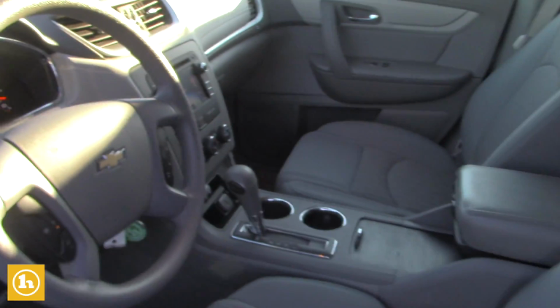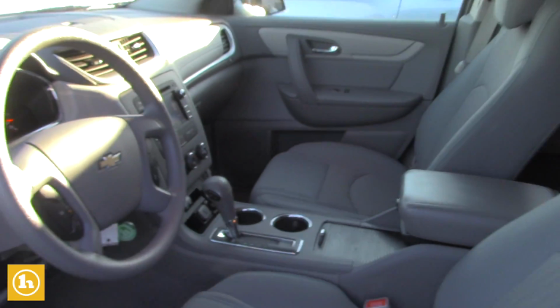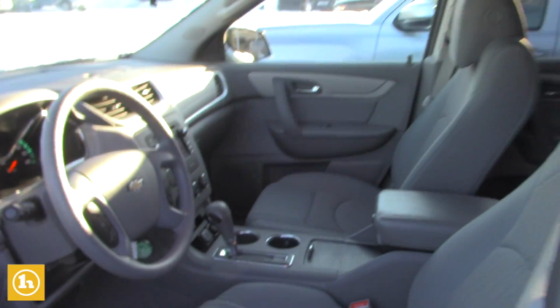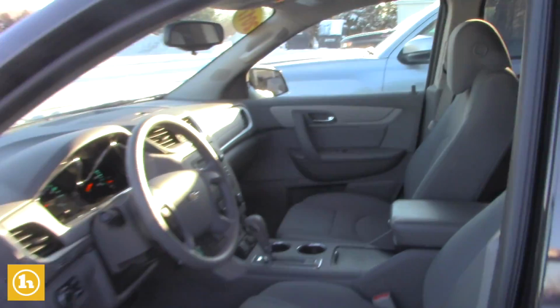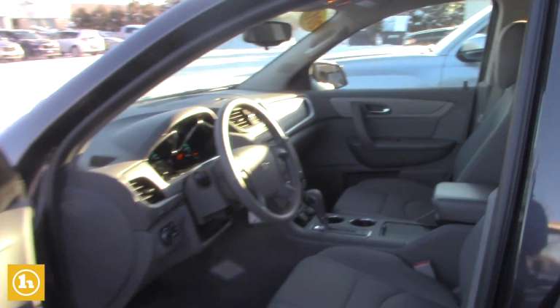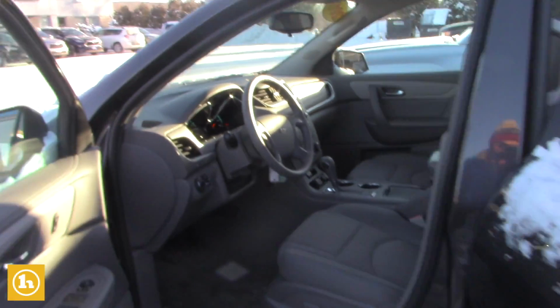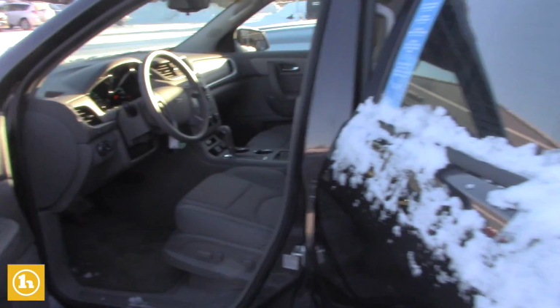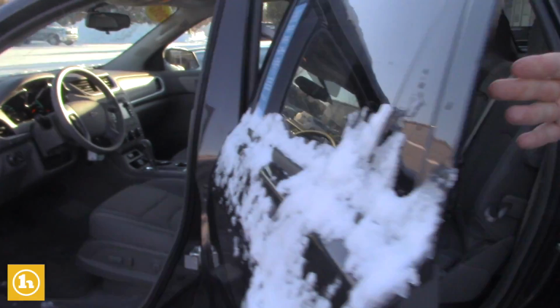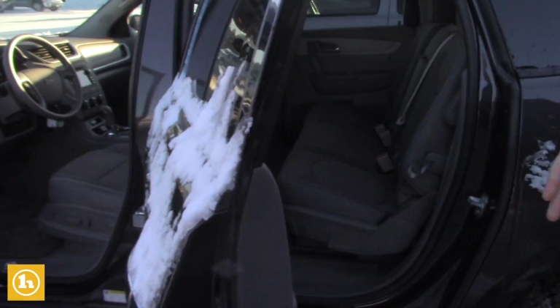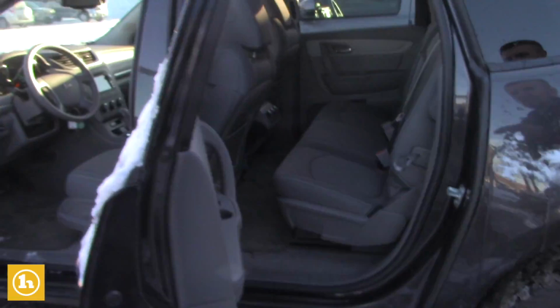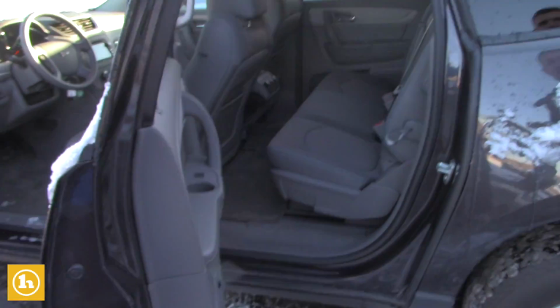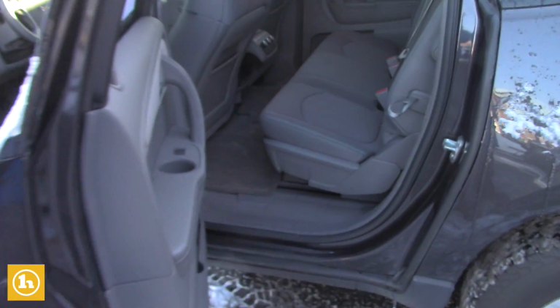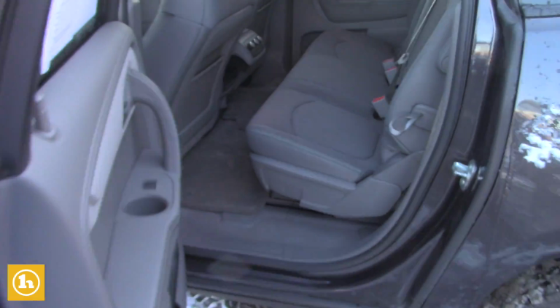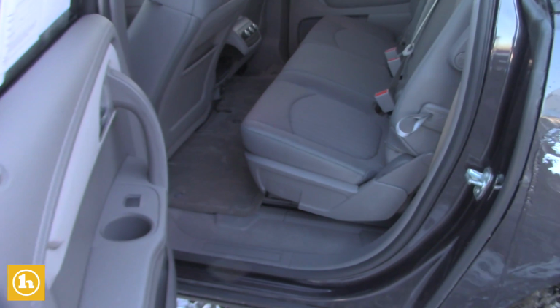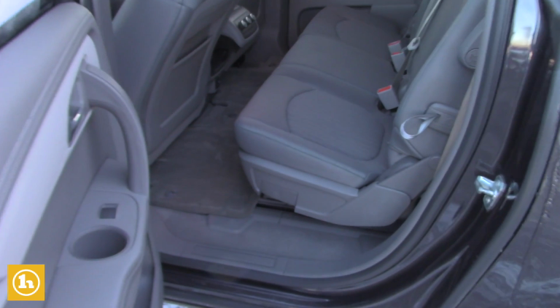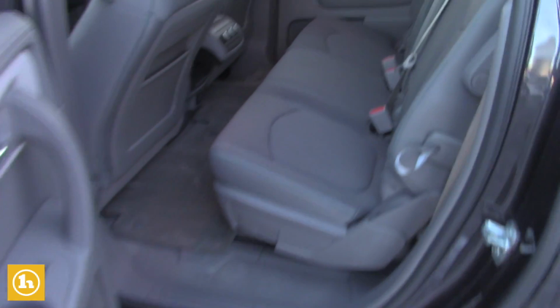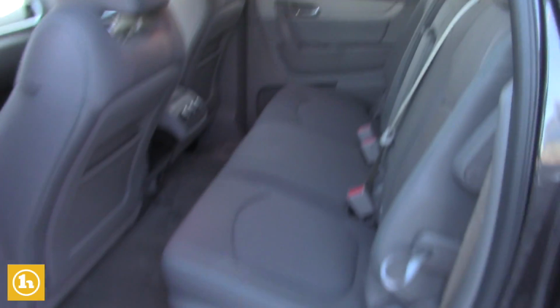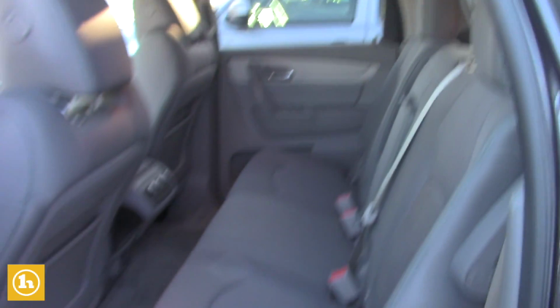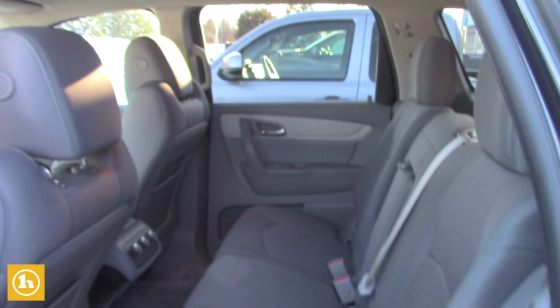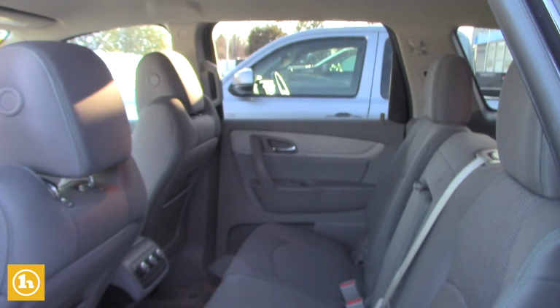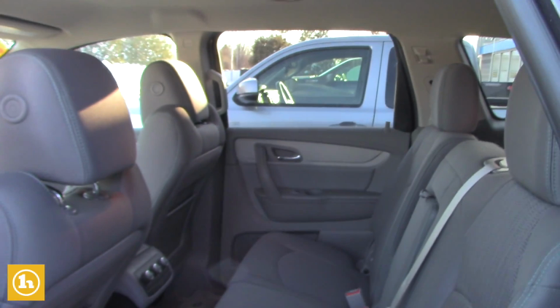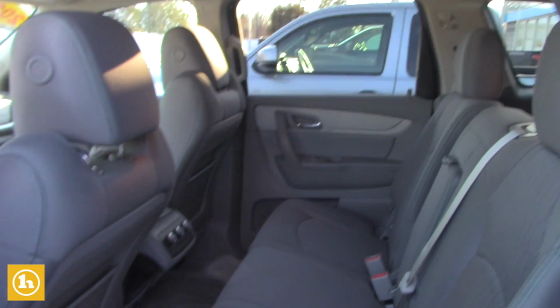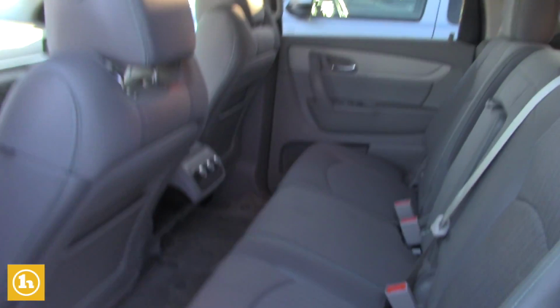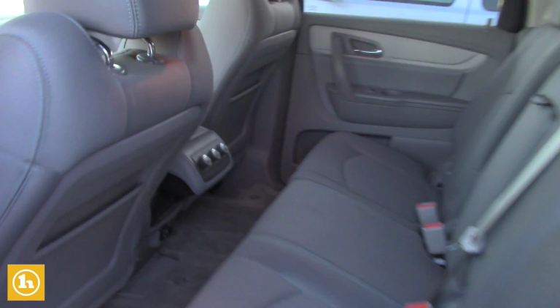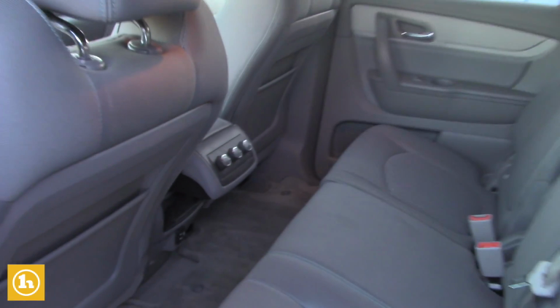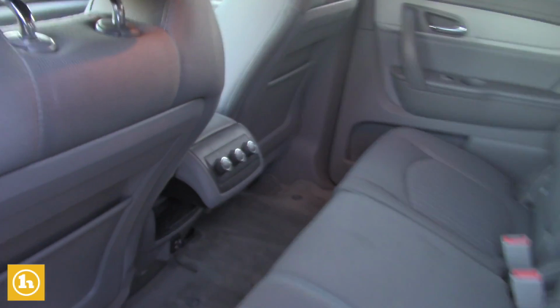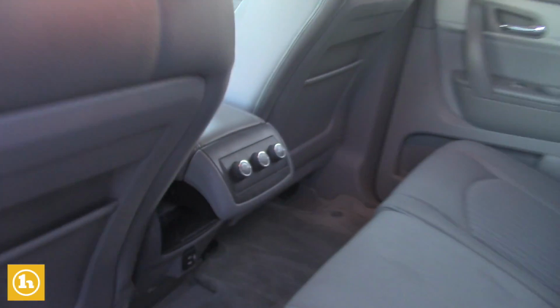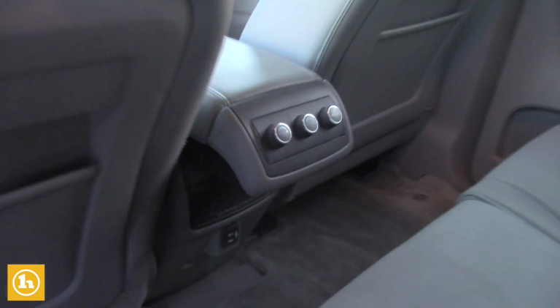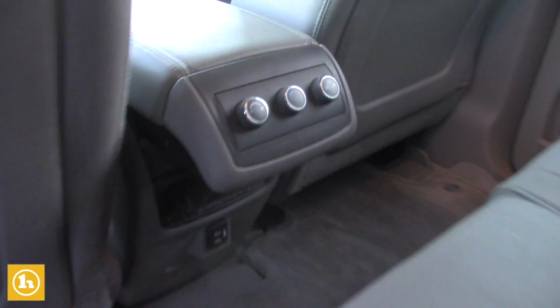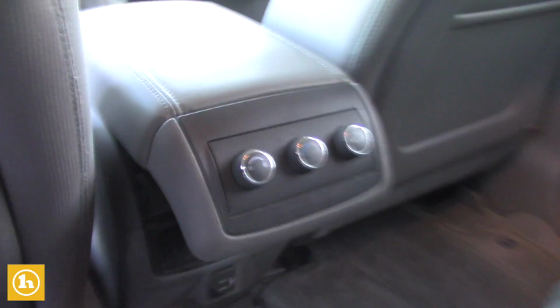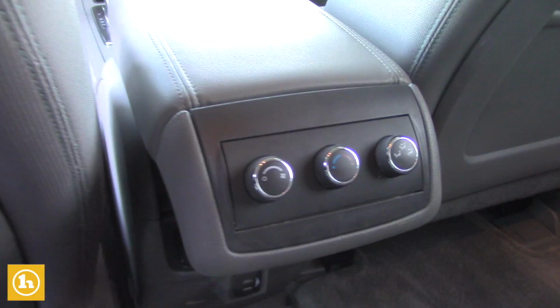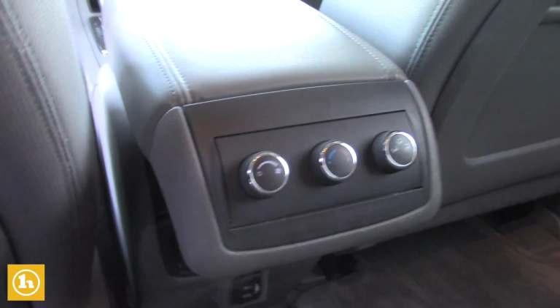Coming around into the second row here, it is going to be the full bench seat, so this is the full eight-passenger Traverse. Right there in the center, you do have a couple of extra USB ports in there as well for your passengers.